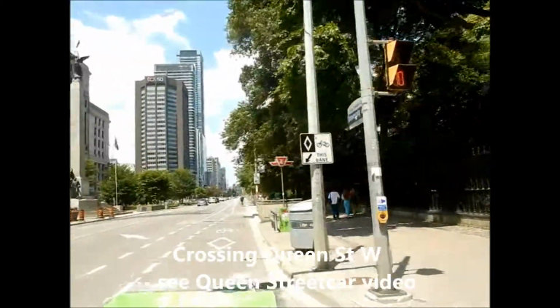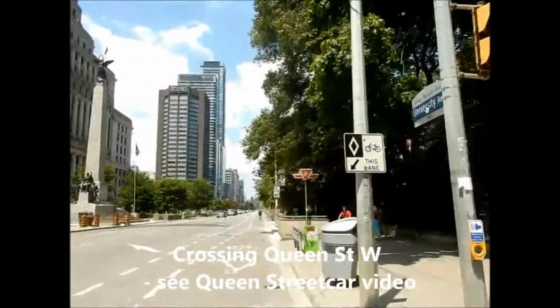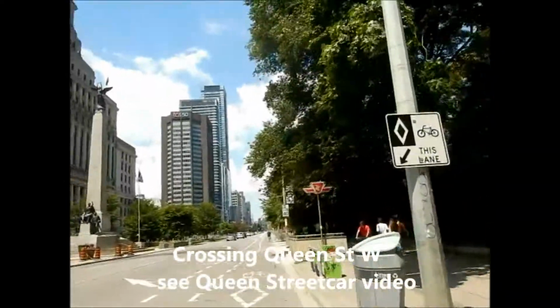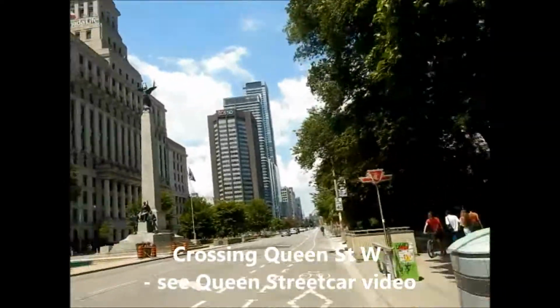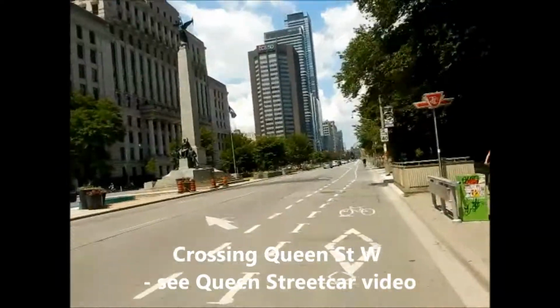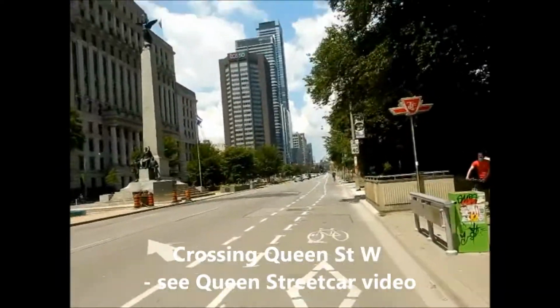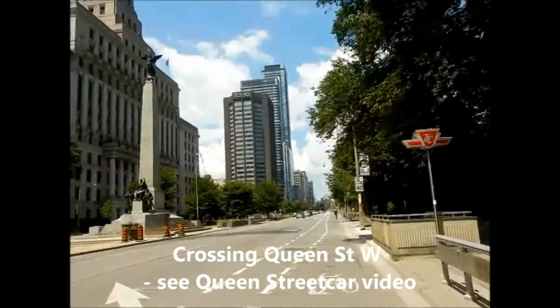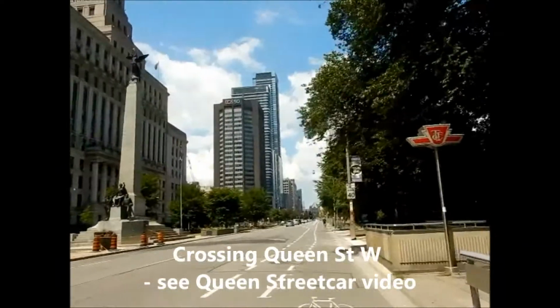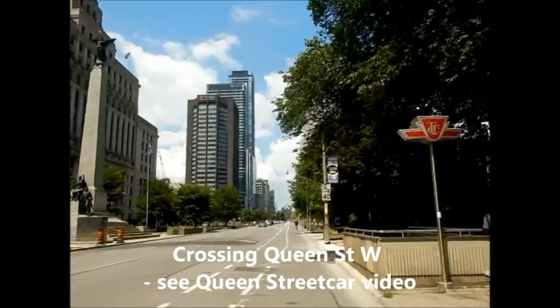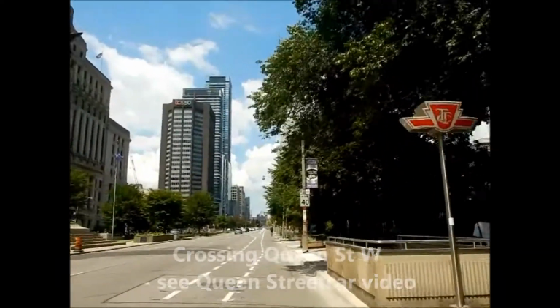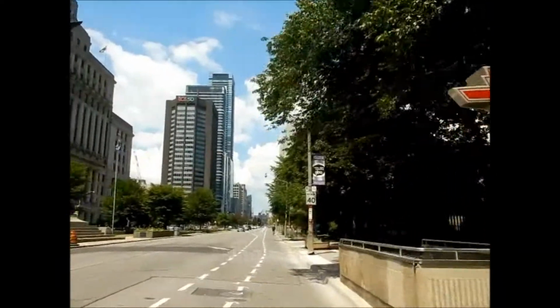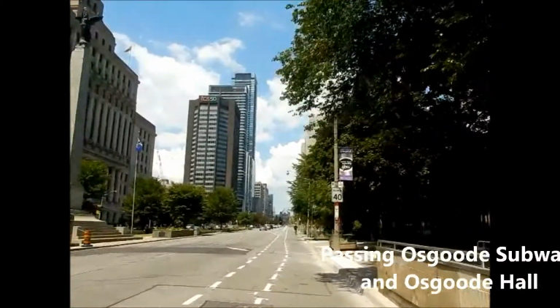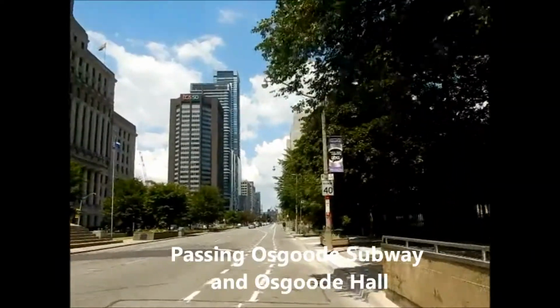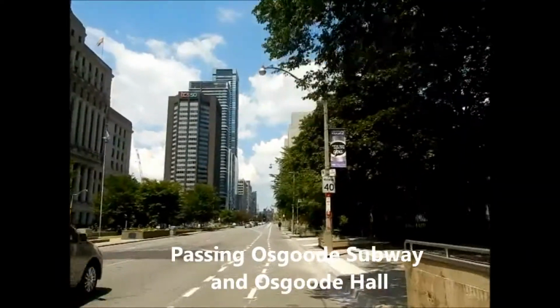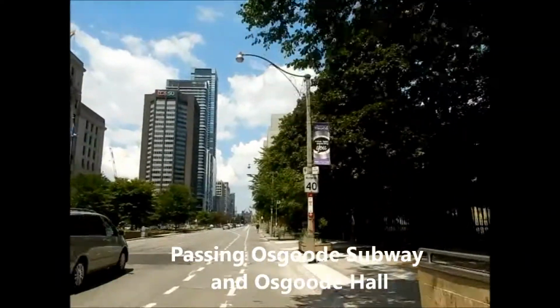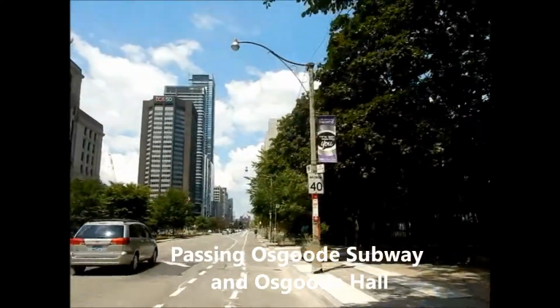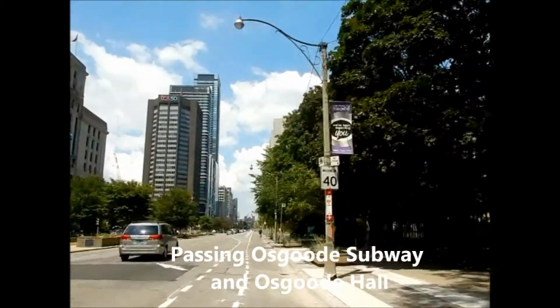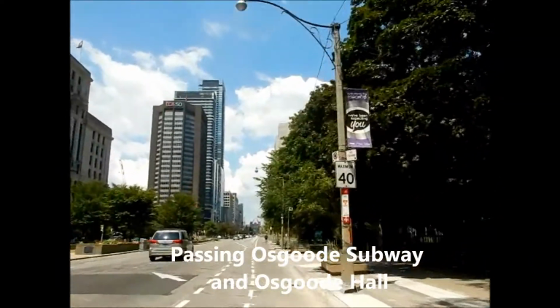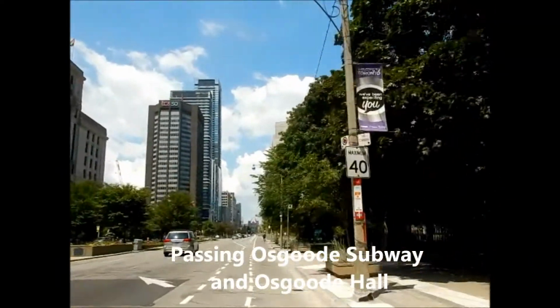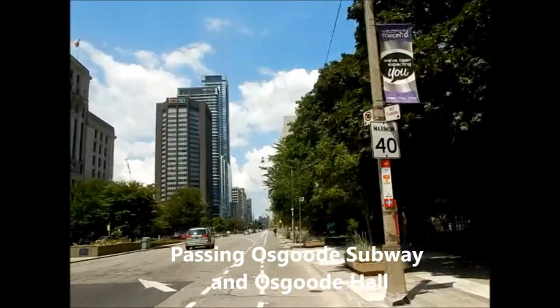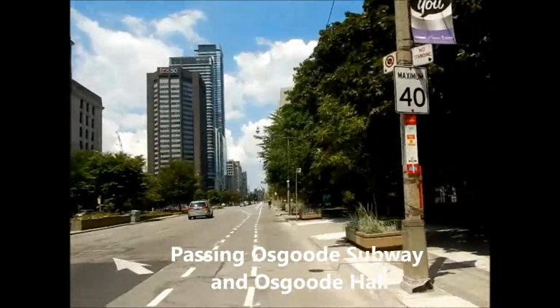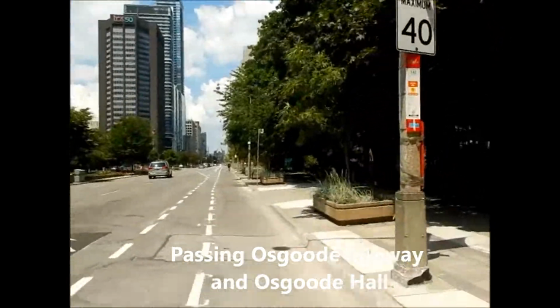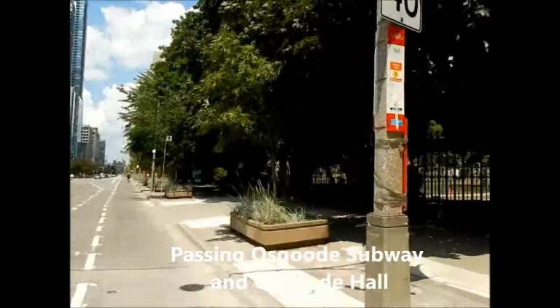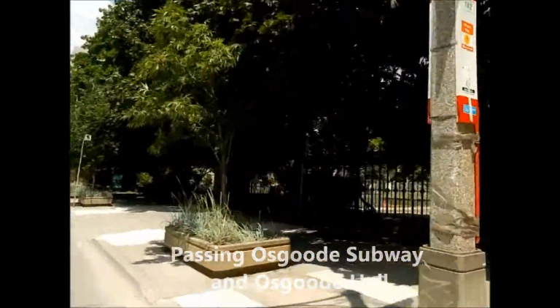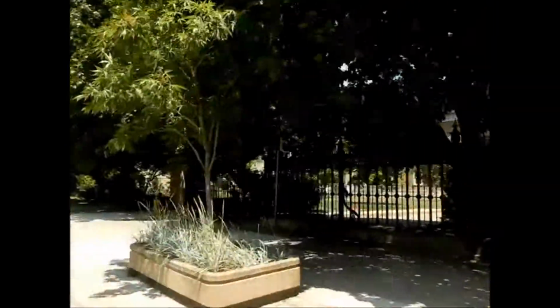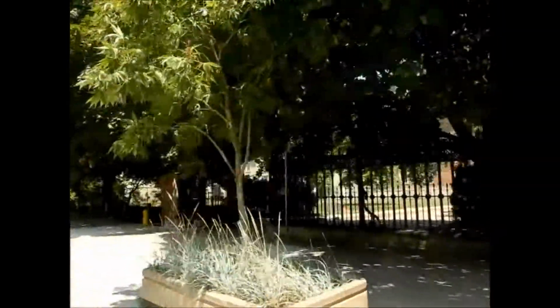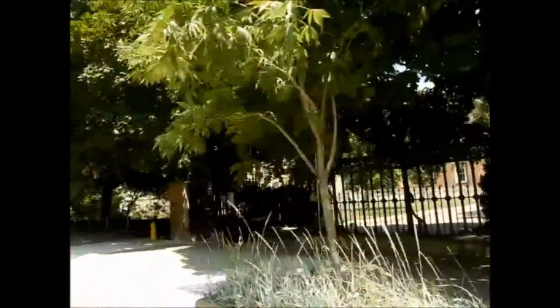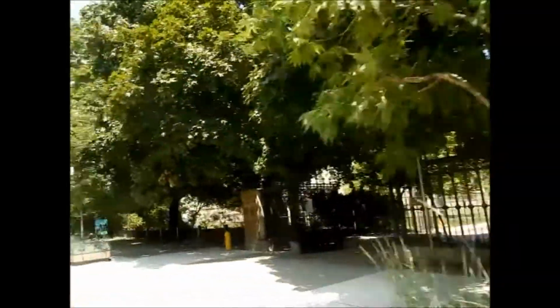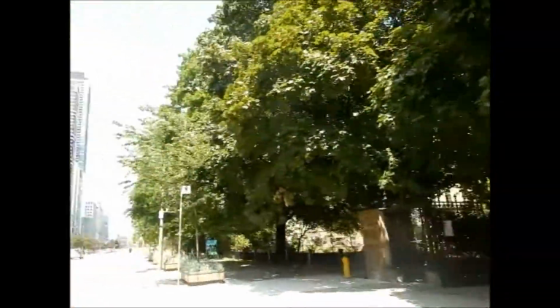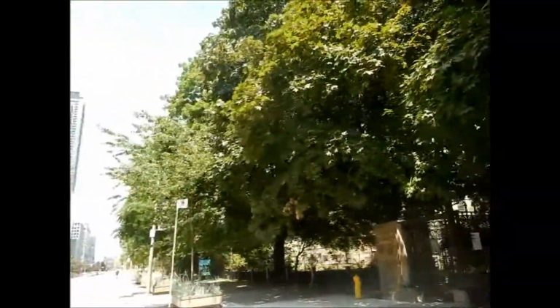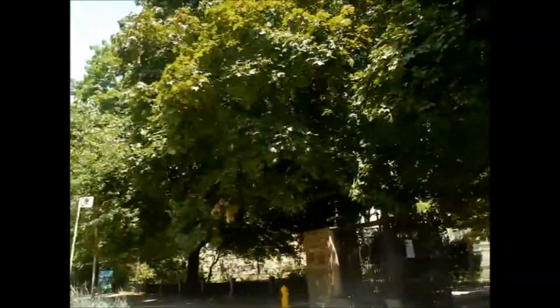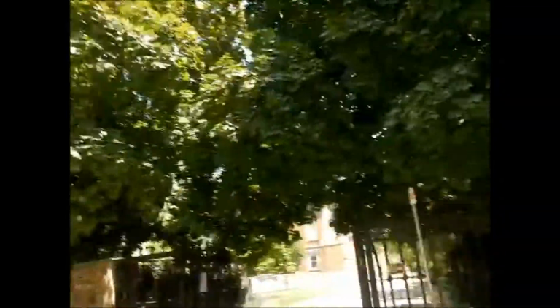To the right here behind the railings is Osgoode Hall, so if you watch my Queen Street streetcar video you'll see the inside of that as well. You can't see it with all the trees.